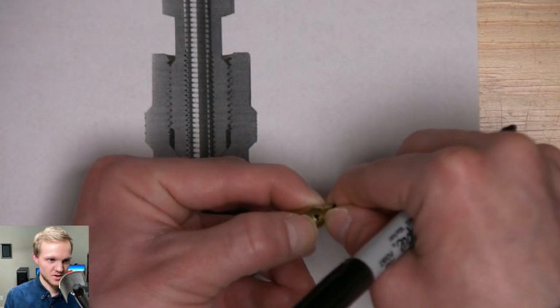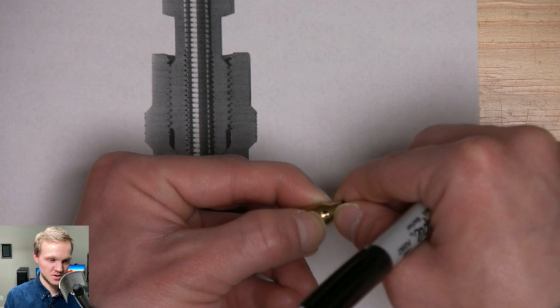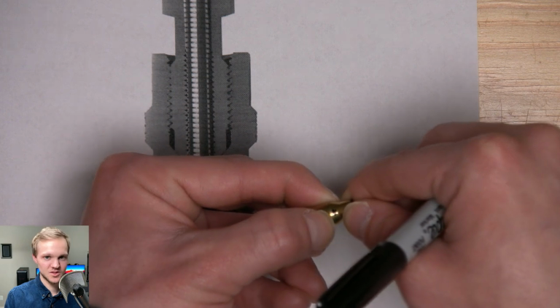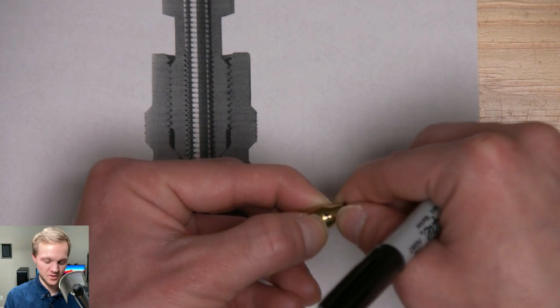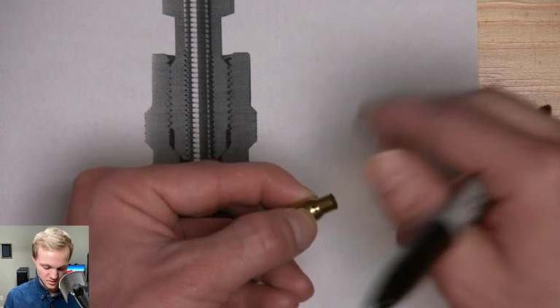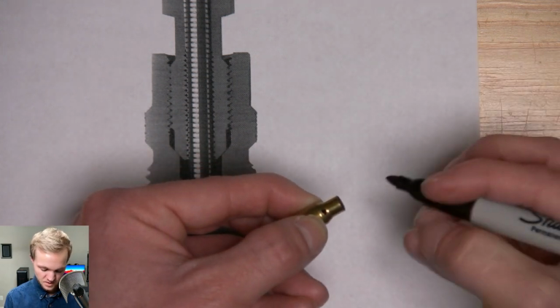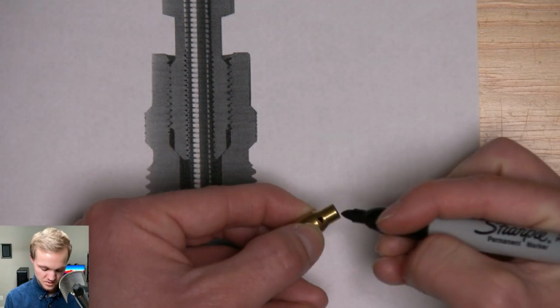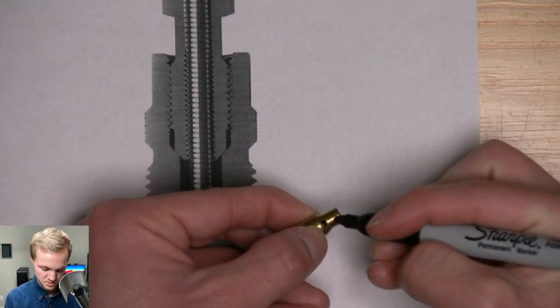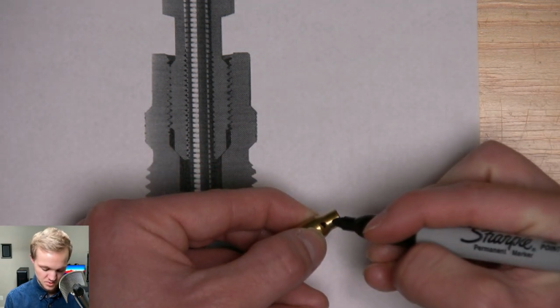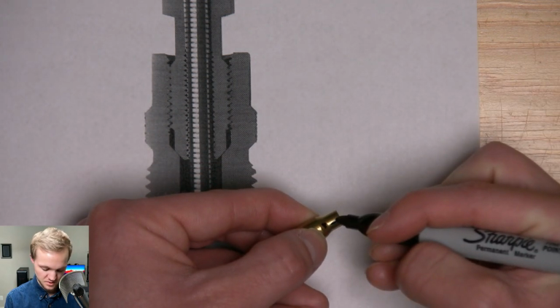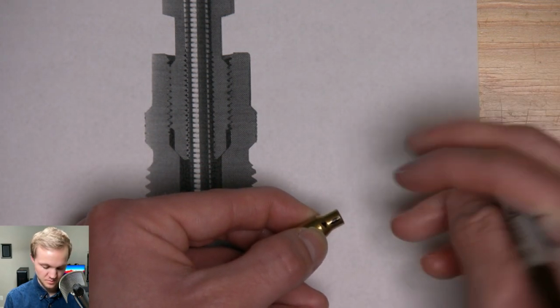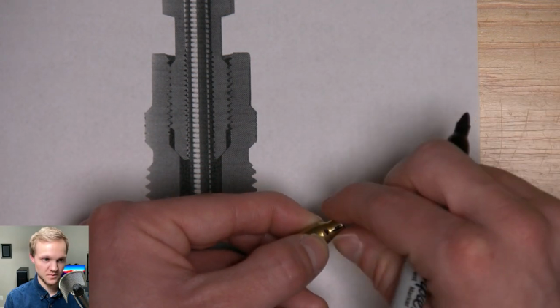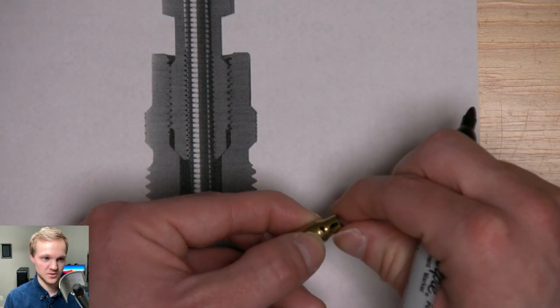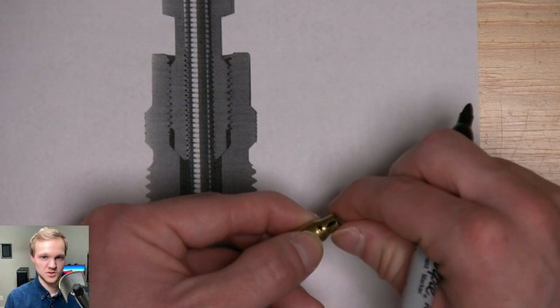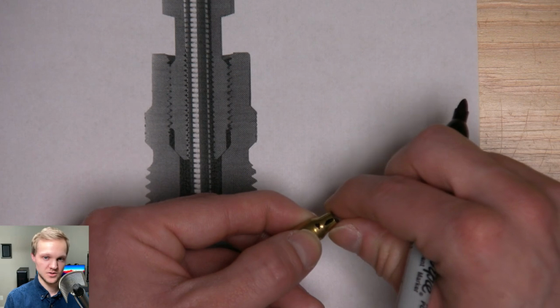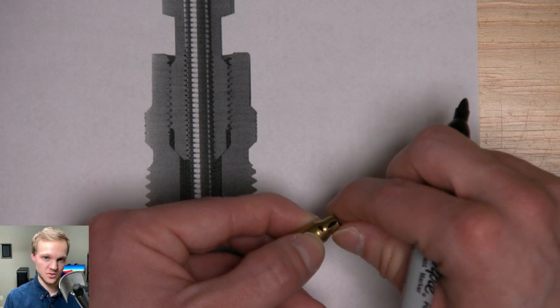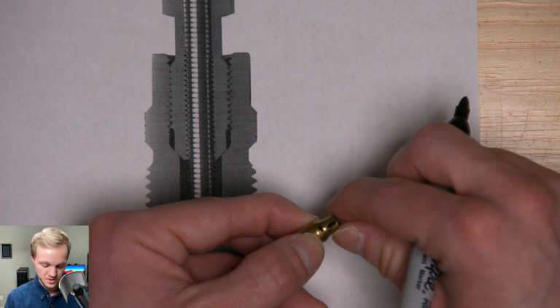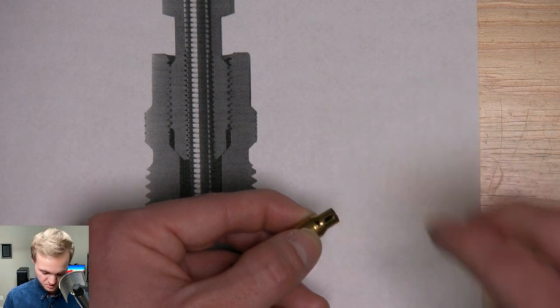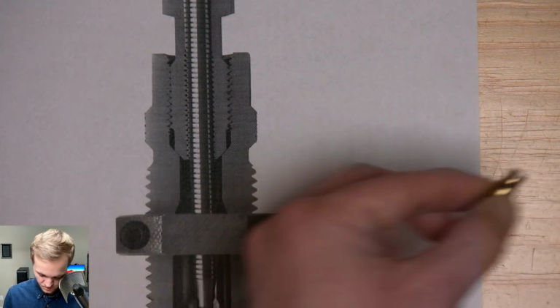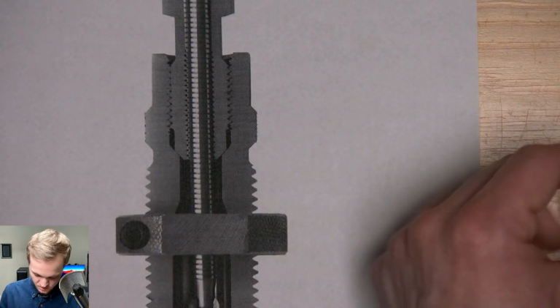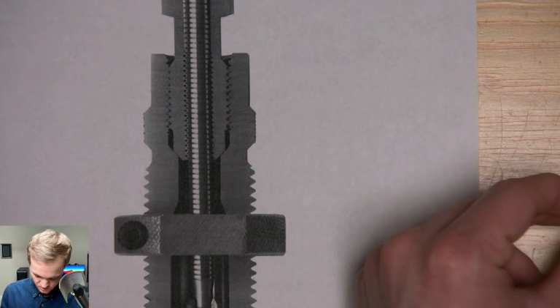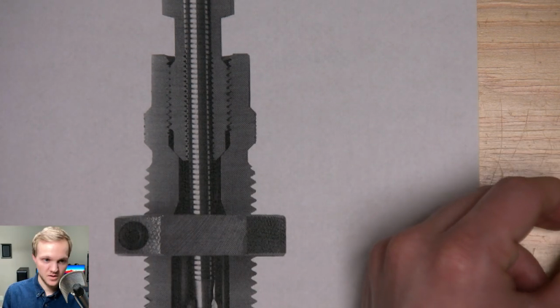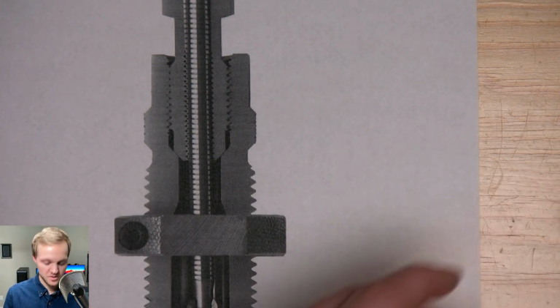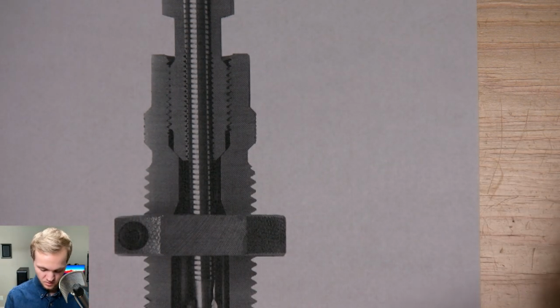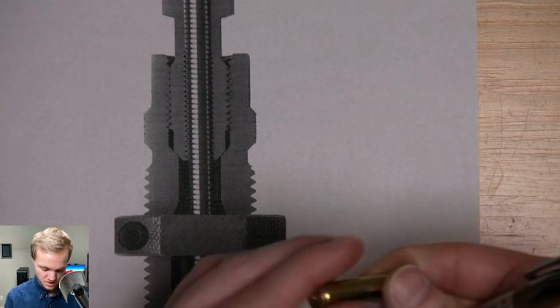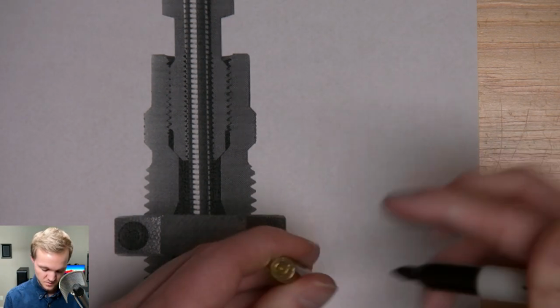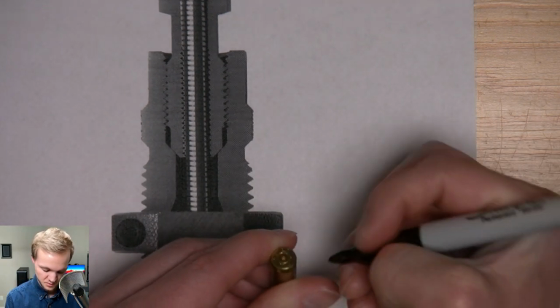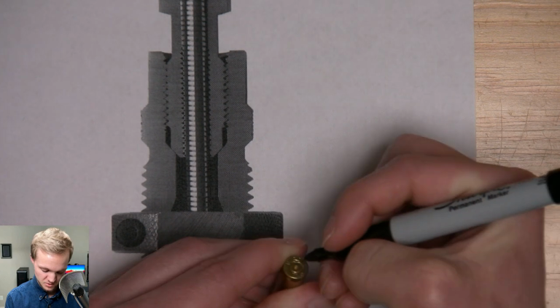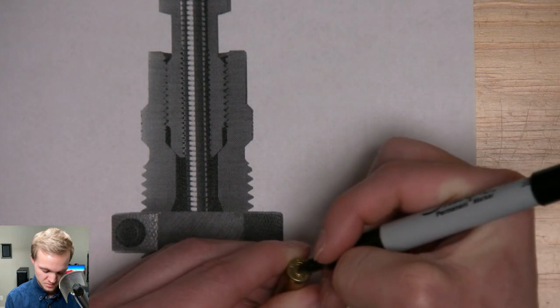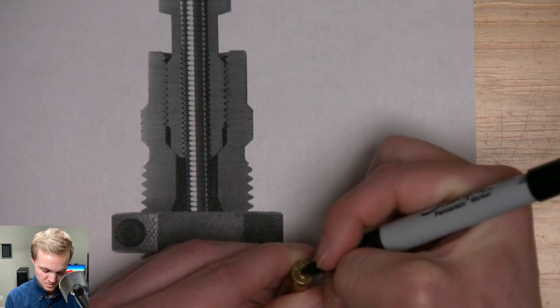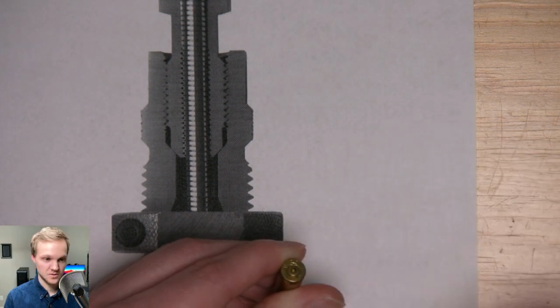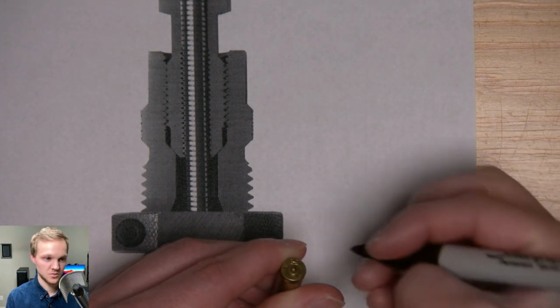It's going to squeeze down the neck and bring it back out to size with proper neck tension, and pop out the primer too — all in one go.